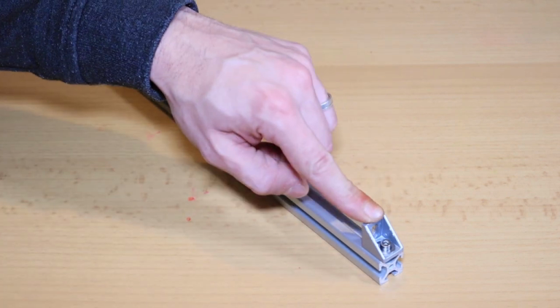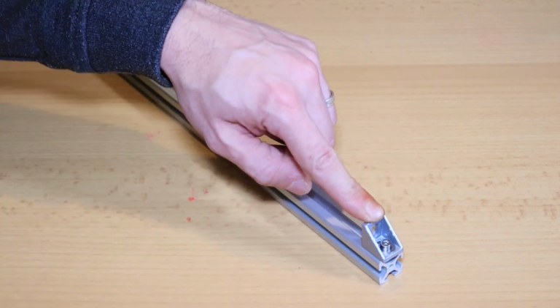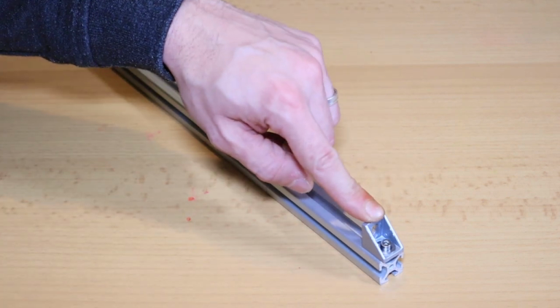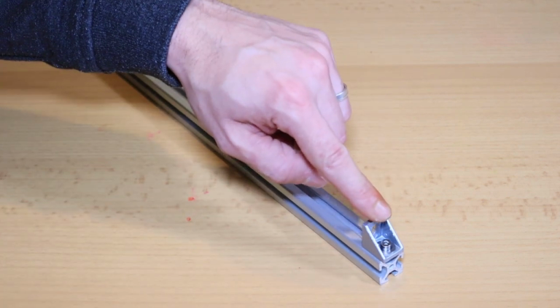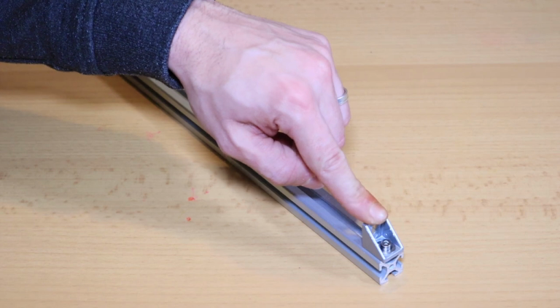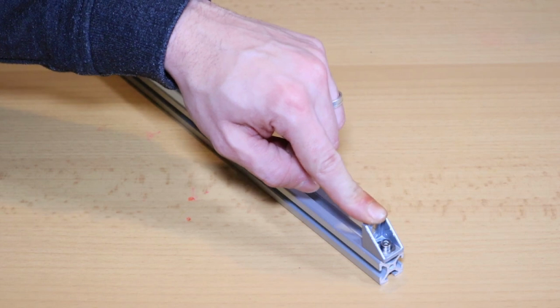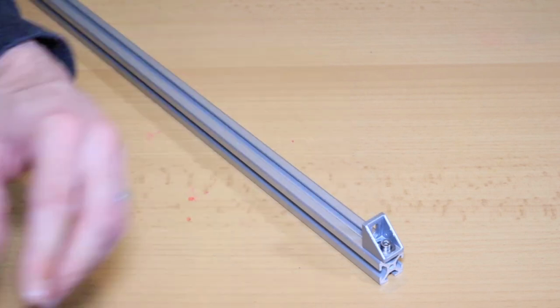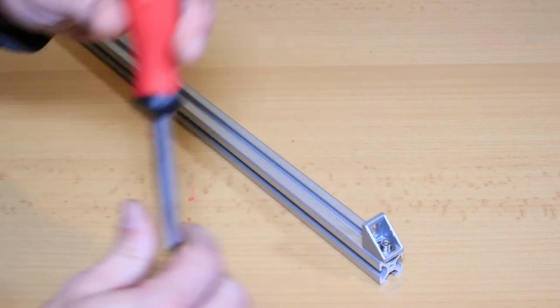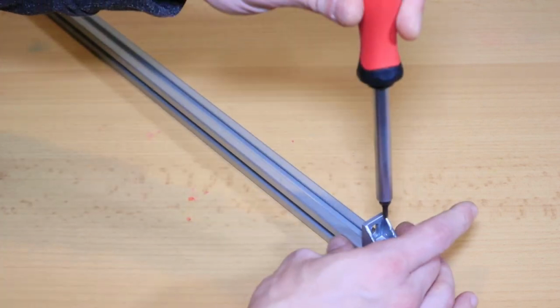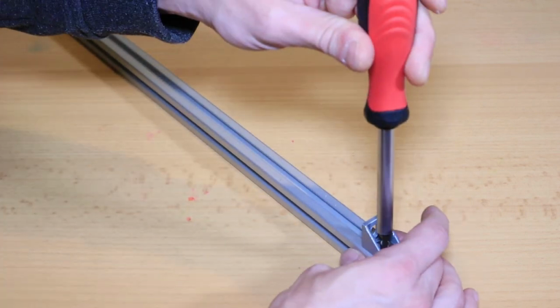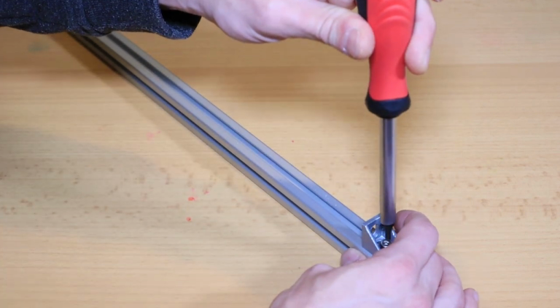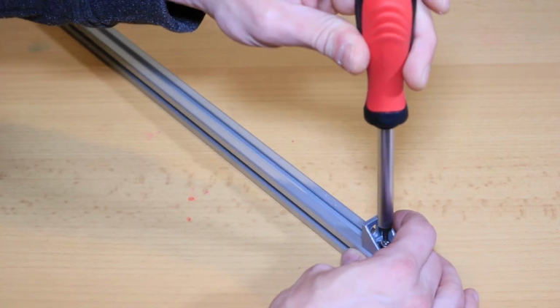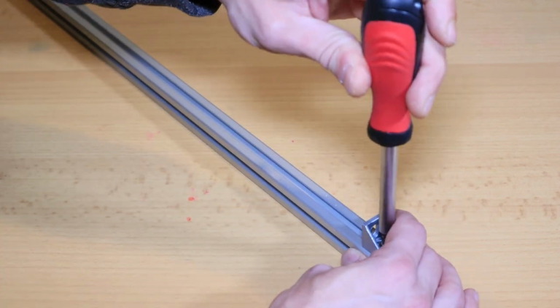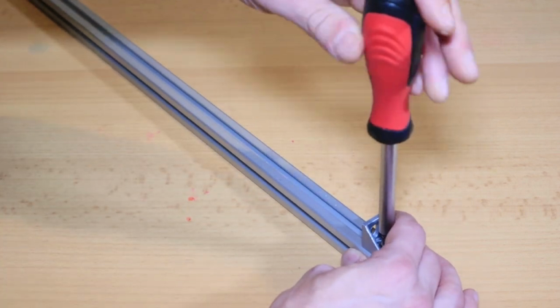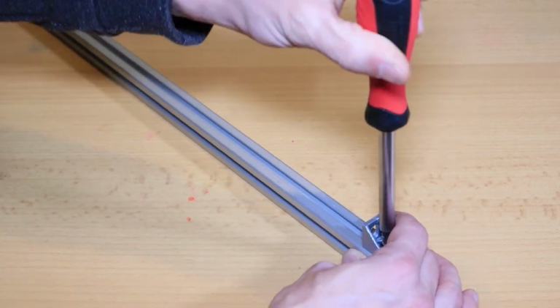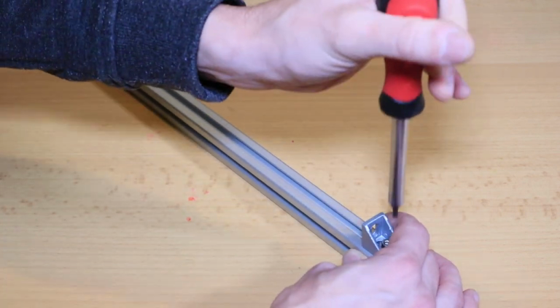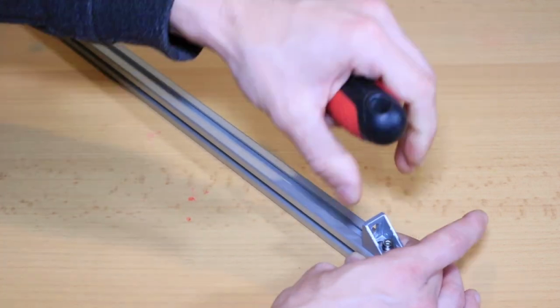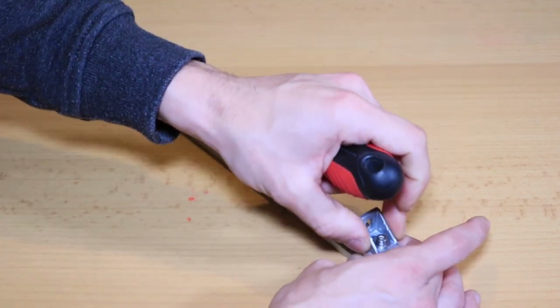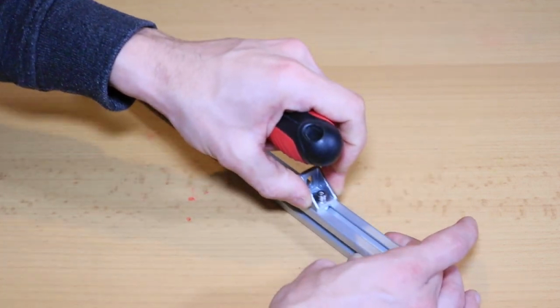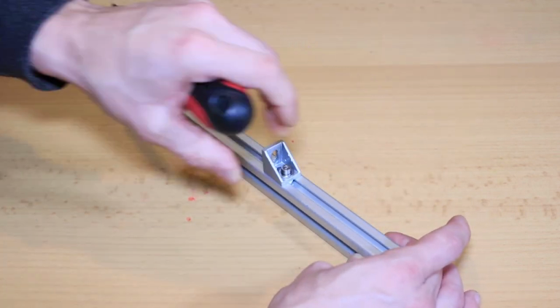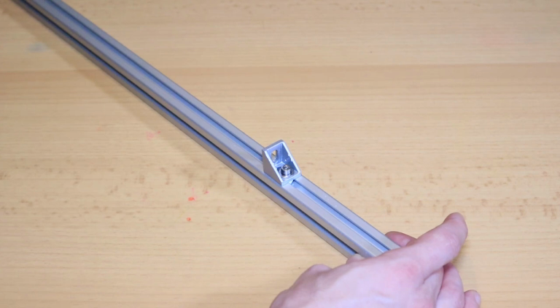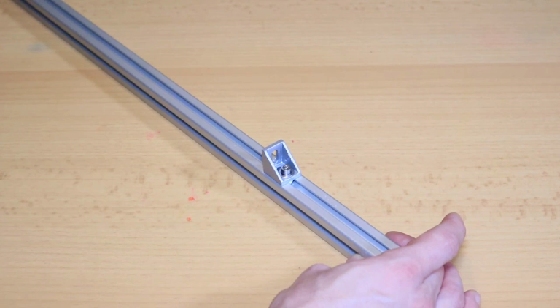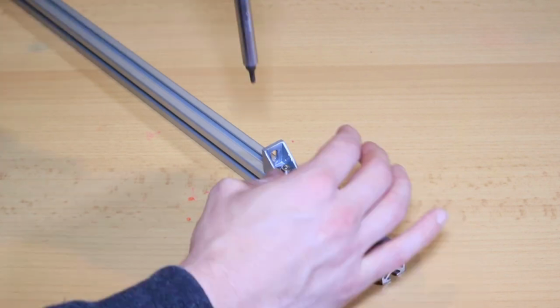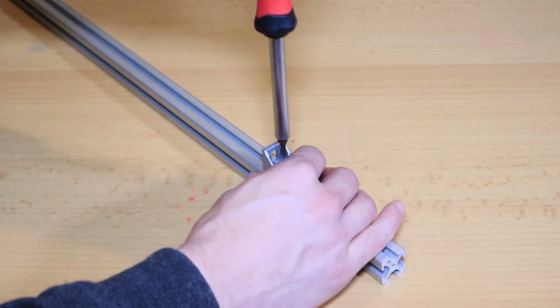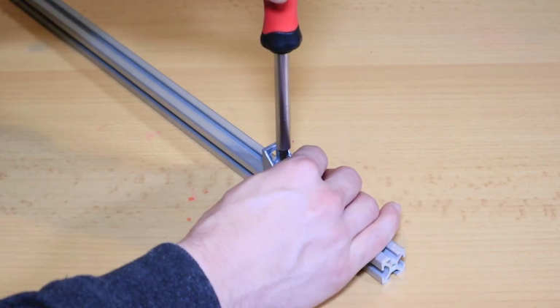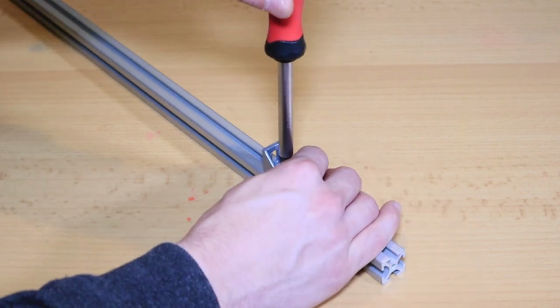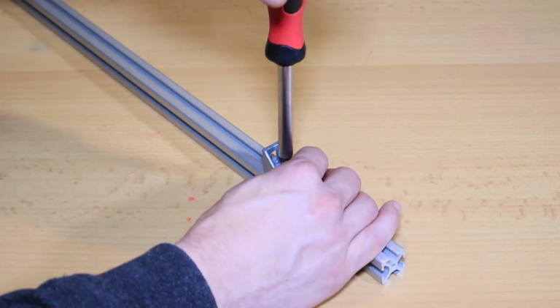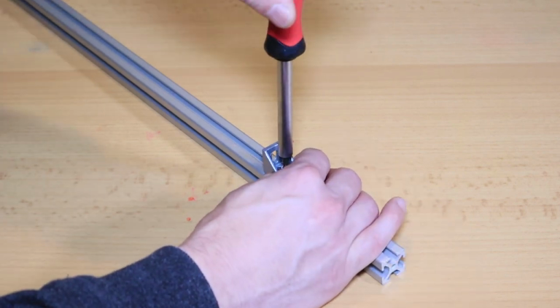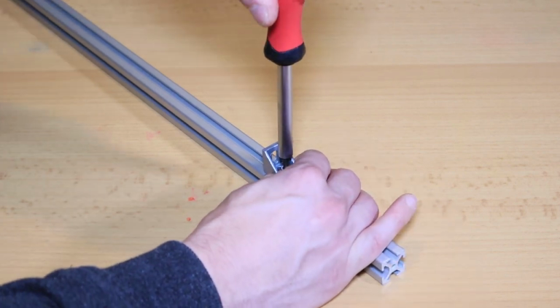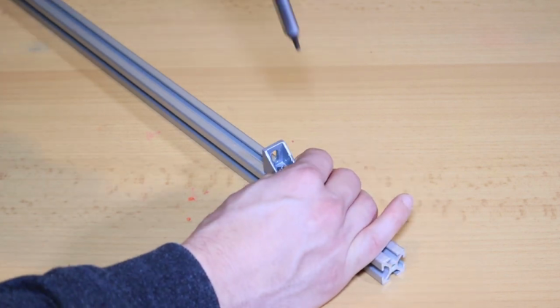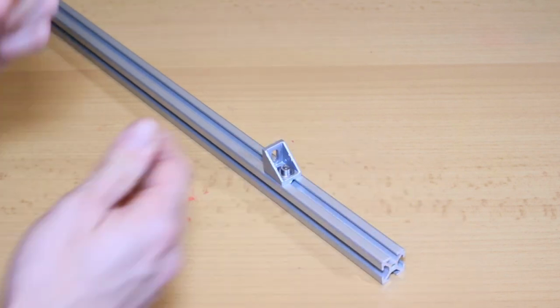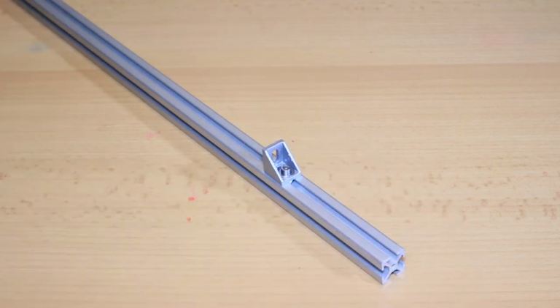Unscrew it and done. And the reason why I like this system is if I, for example, need to replace something, the only thing you have to do is unscrew it, reposition it, tighten it down and done.